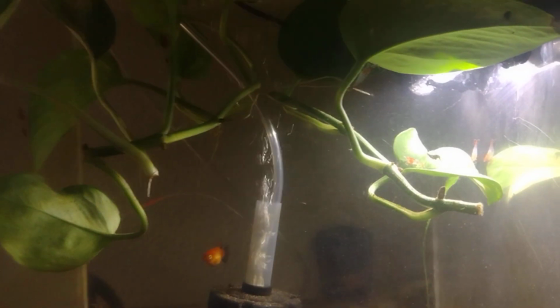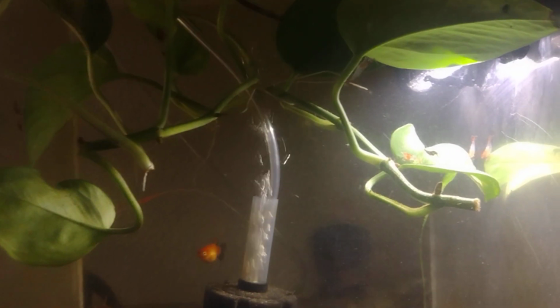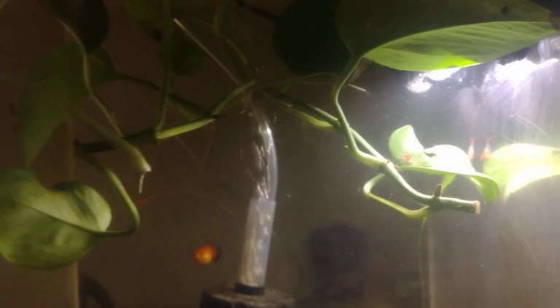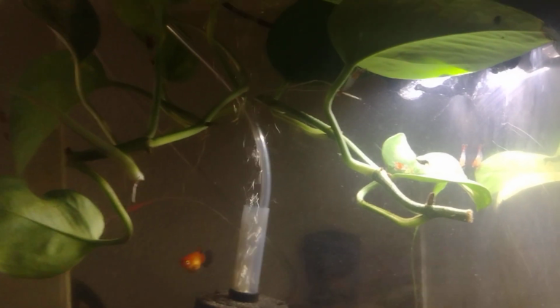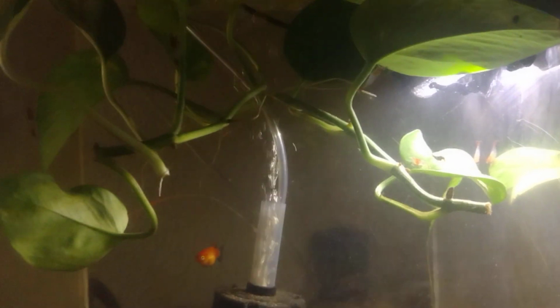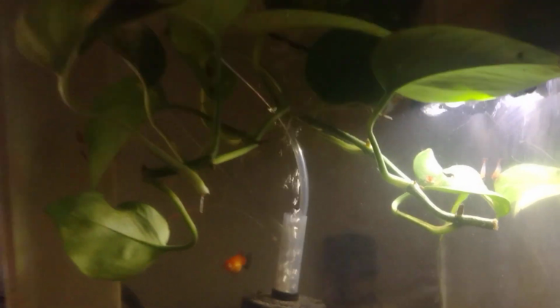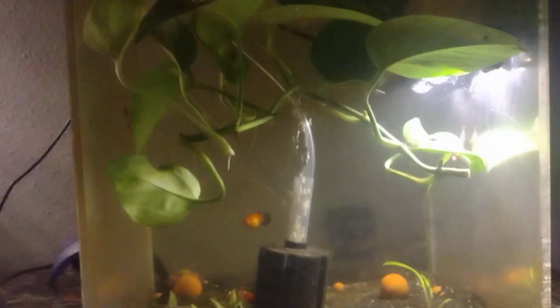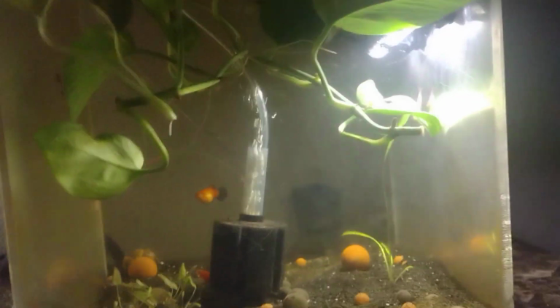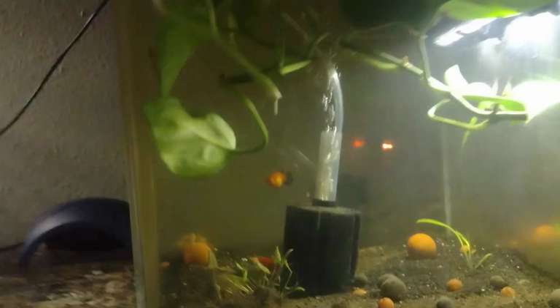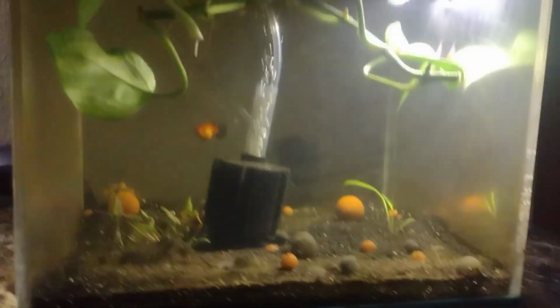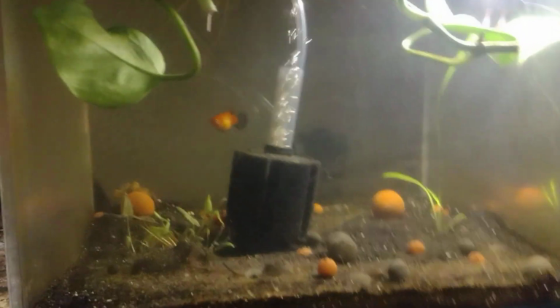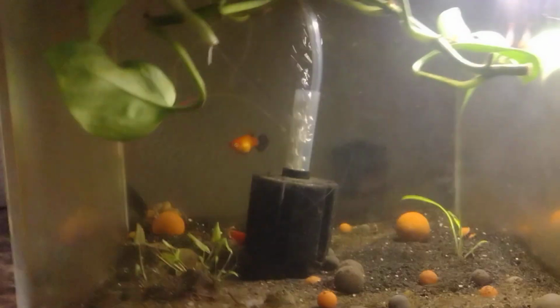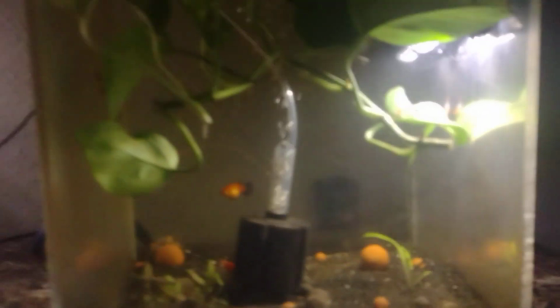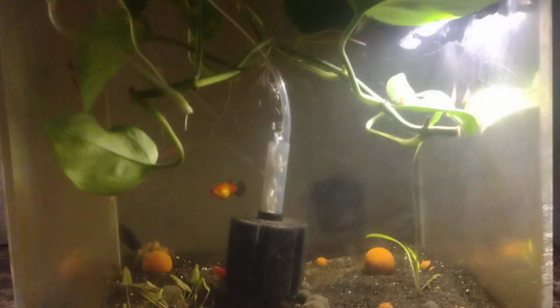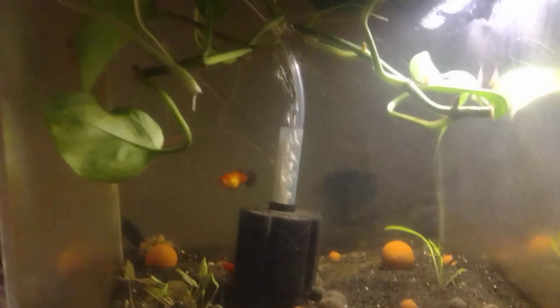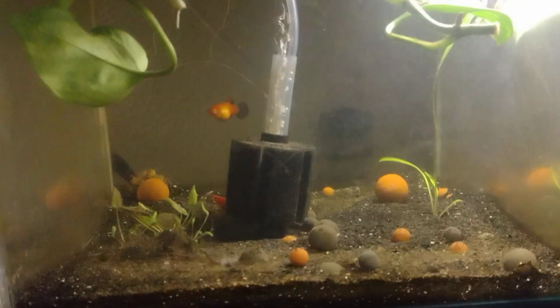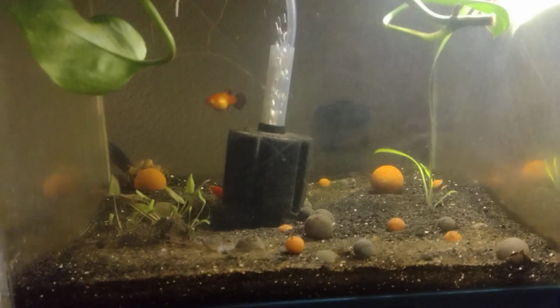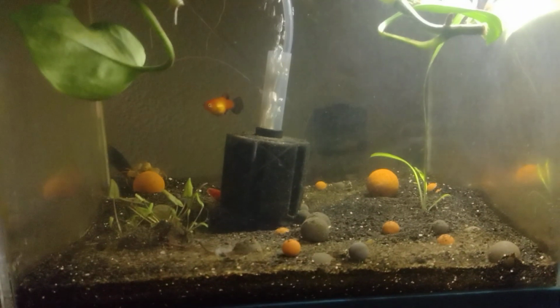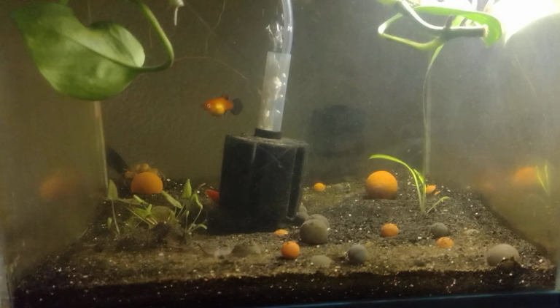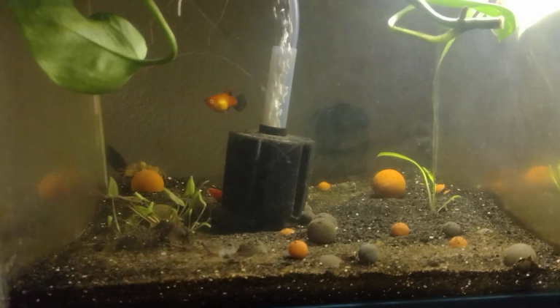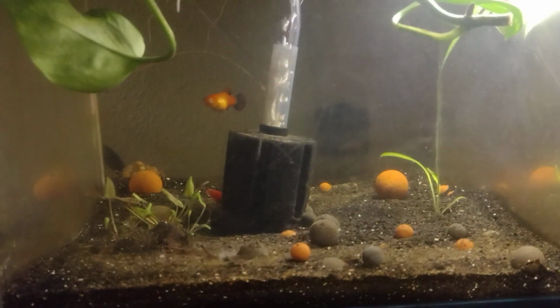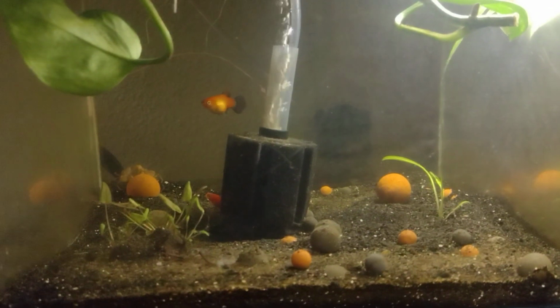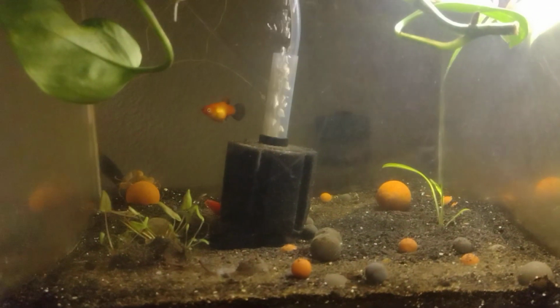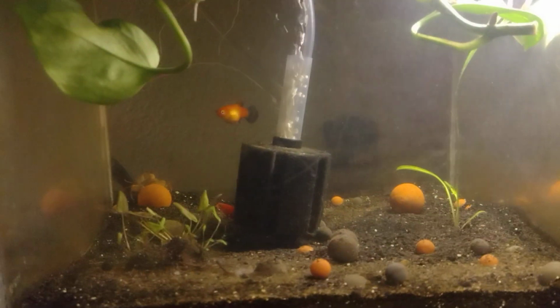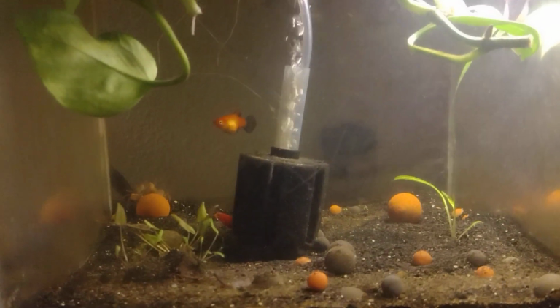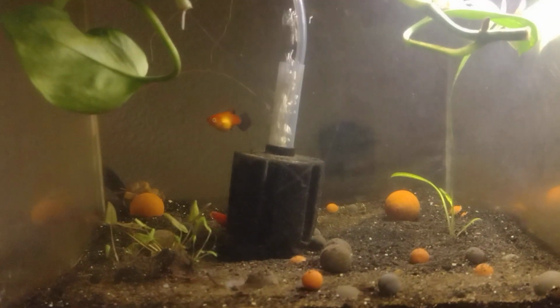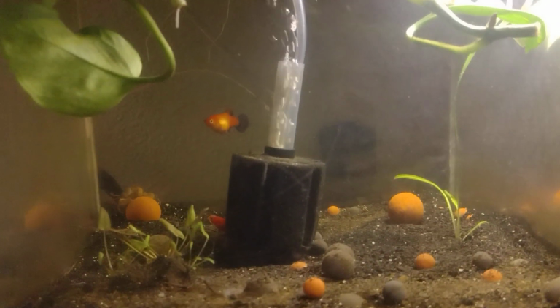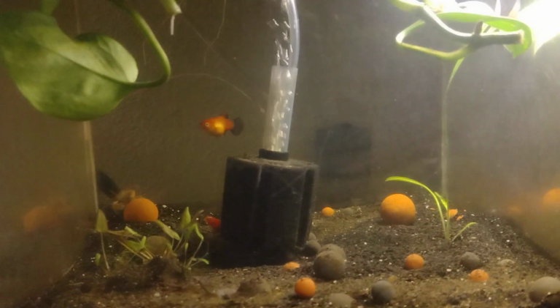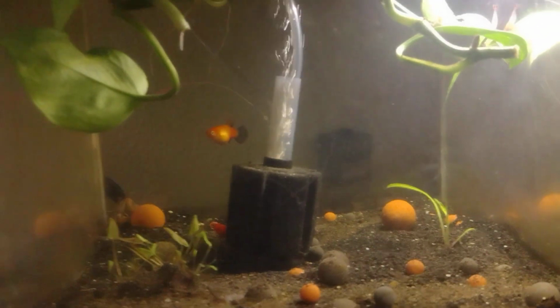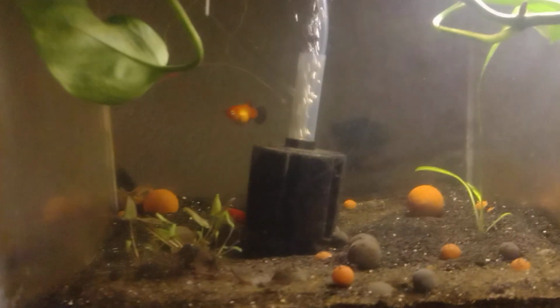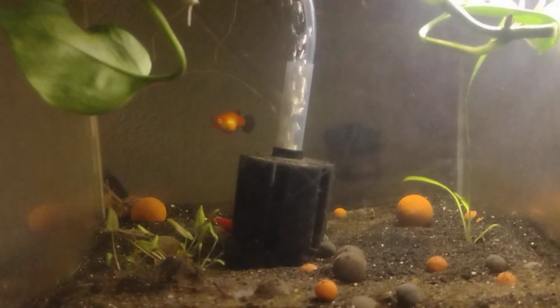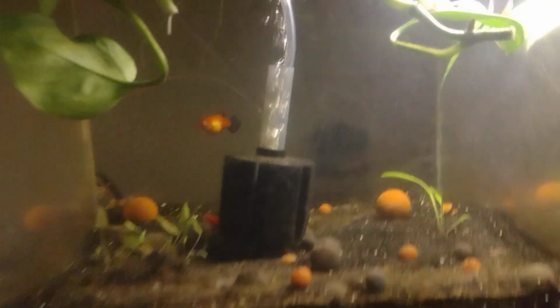Well hello there and welcome to my channel. I'm here doing a video because somebody mentioned that they did not get to see the shrimp. I know they are small and they are hard to see, but I'm gonna do my best to try to show them right now since I have just cleaned them out.